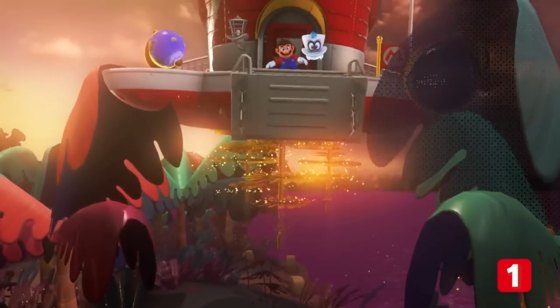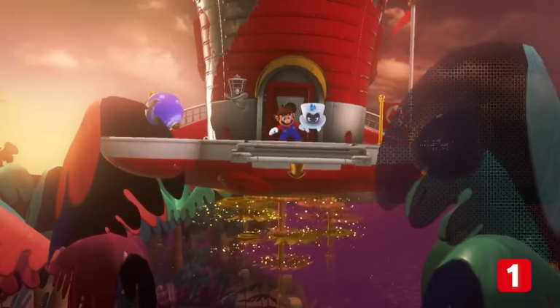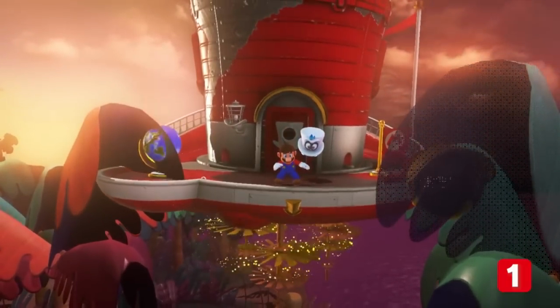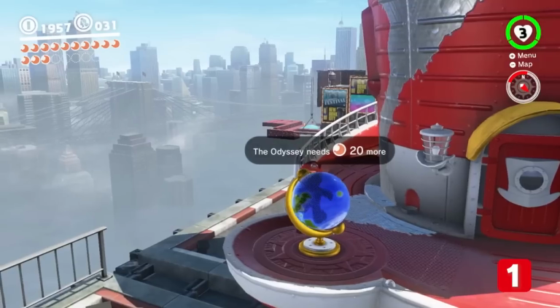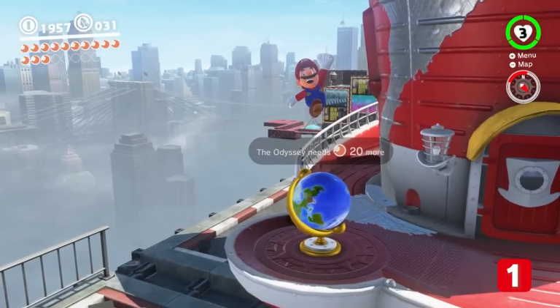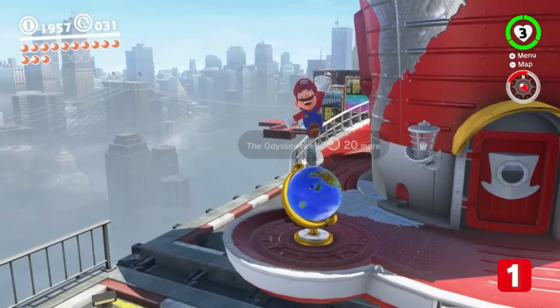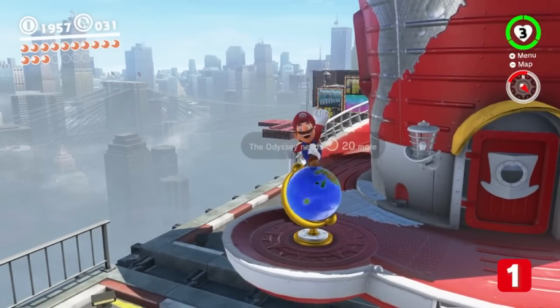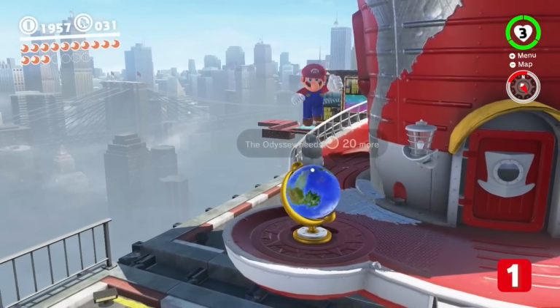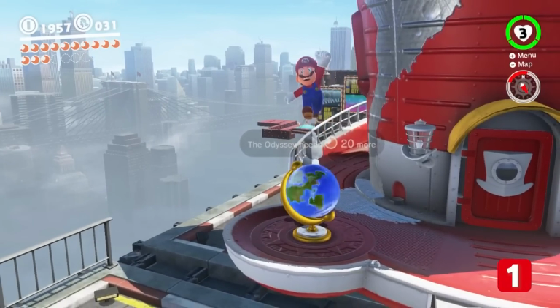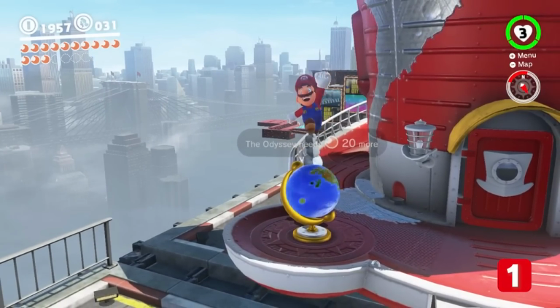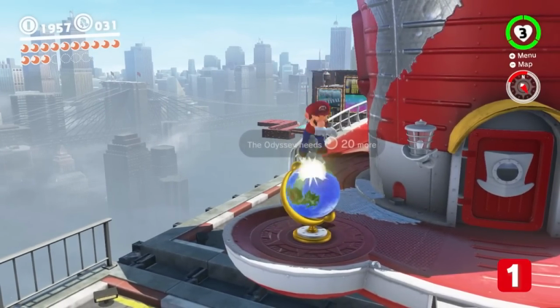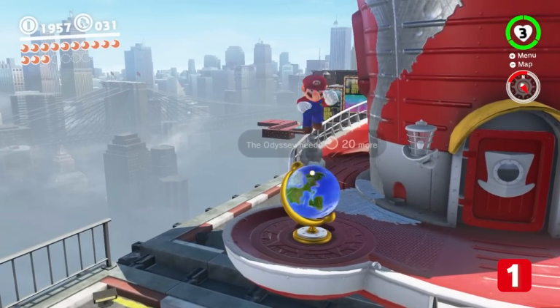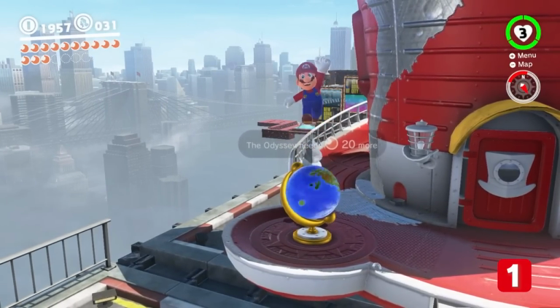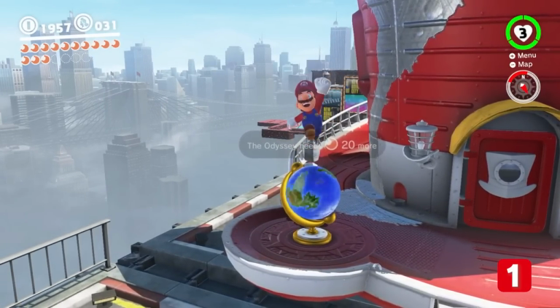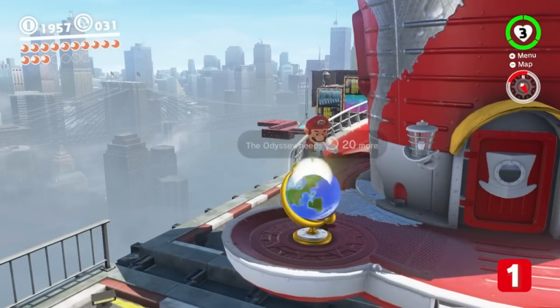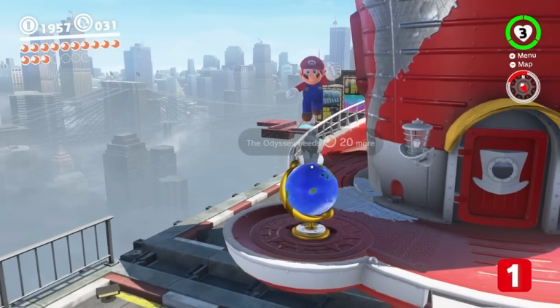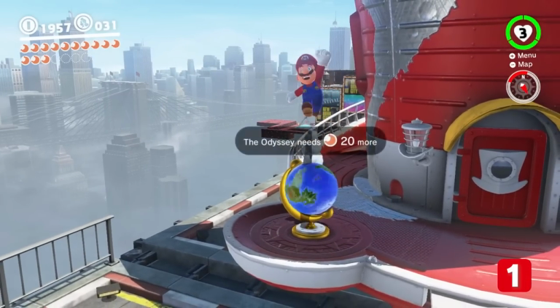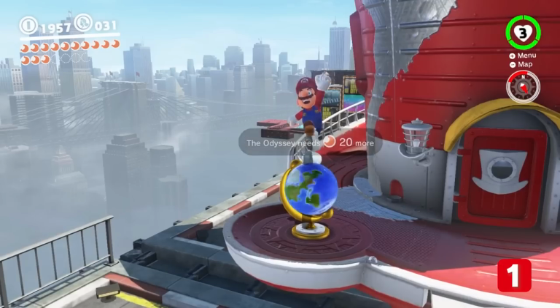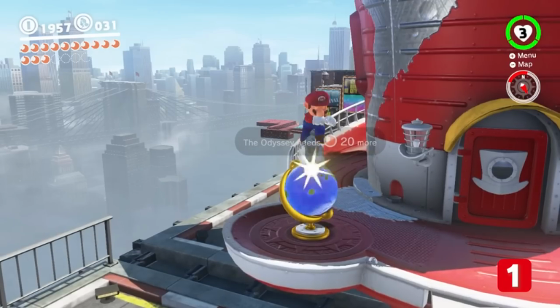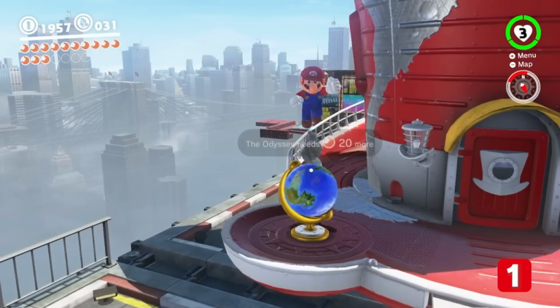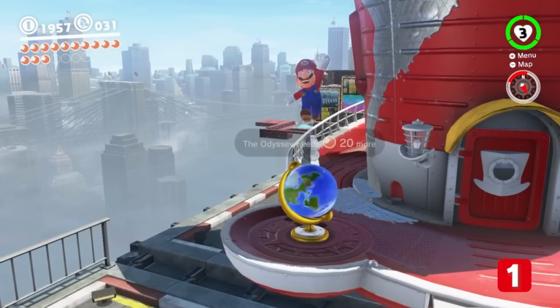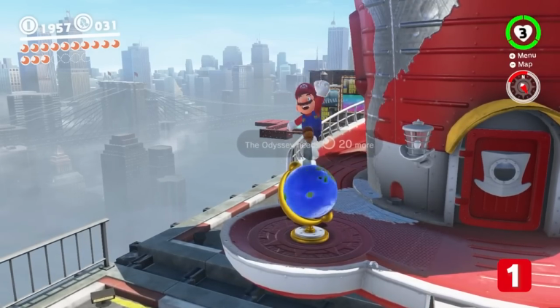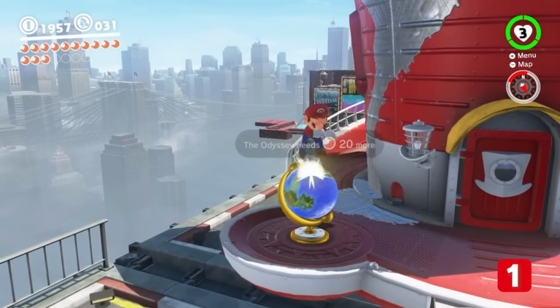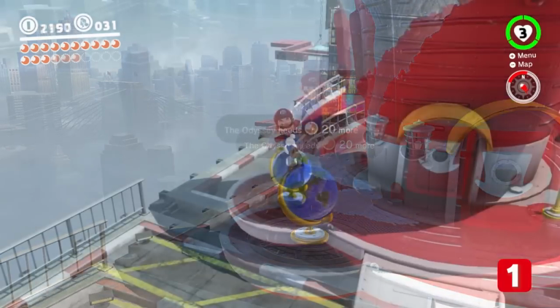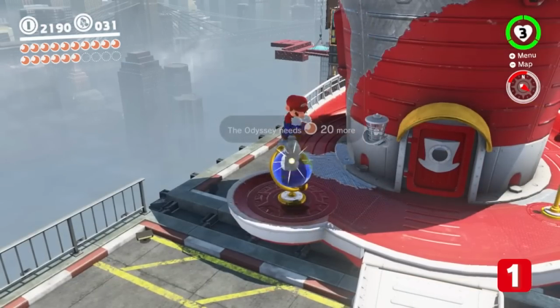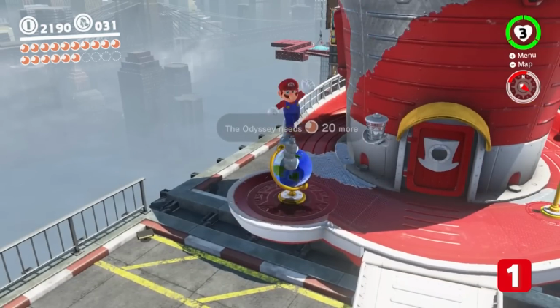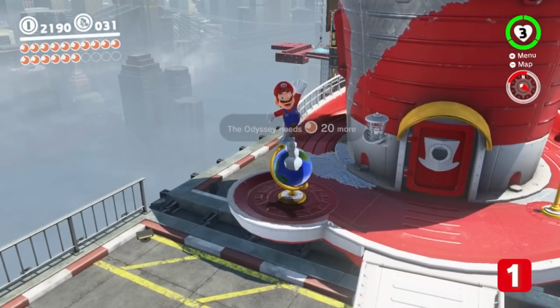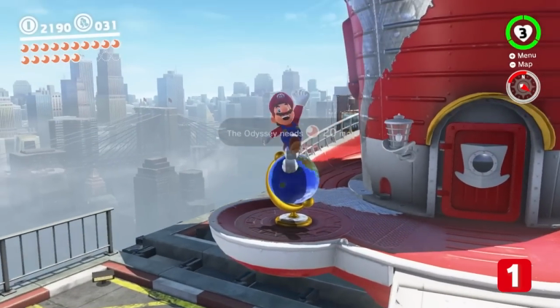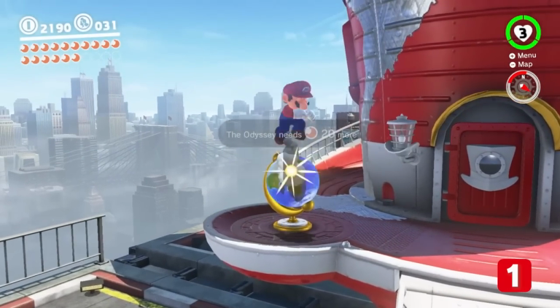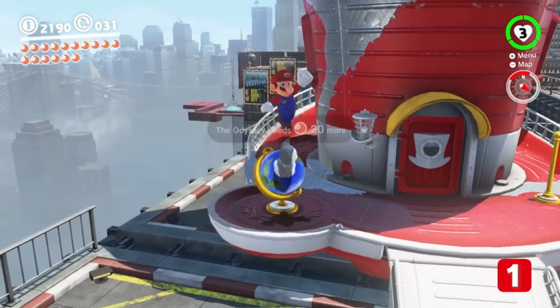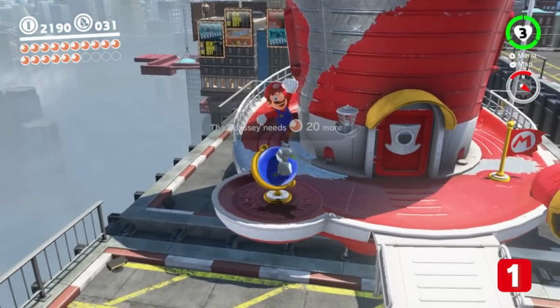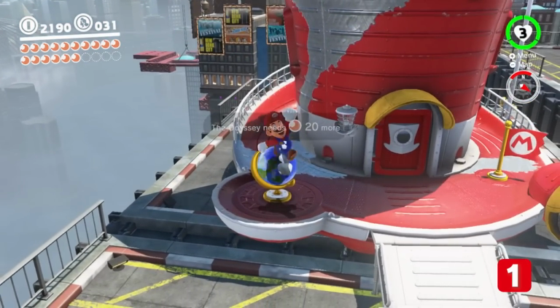Let's start with the Odyssey. If Mario jumps on the globe before you've completed New Donk City, it plays a lullaby version of the Fossil Falls theme. Once you've knocked DK off his perch, however, it switches to Jump Up Super Star.